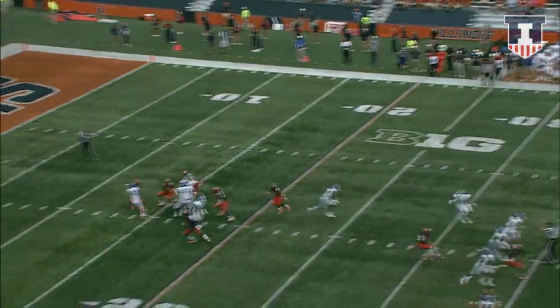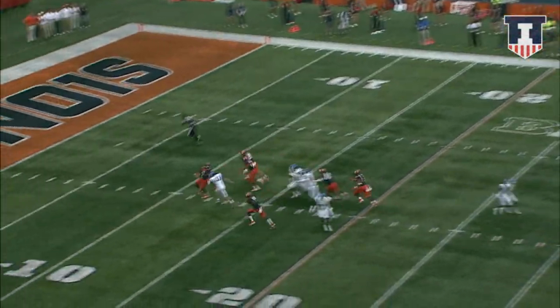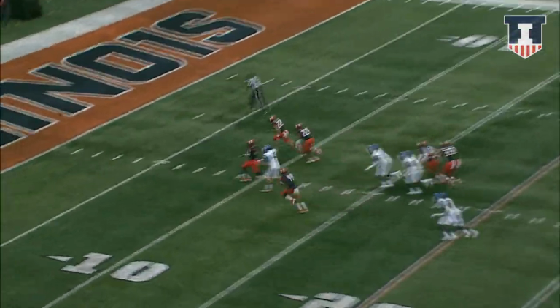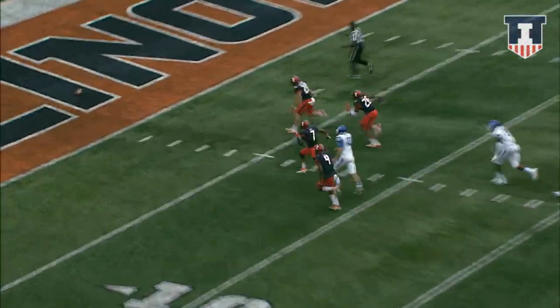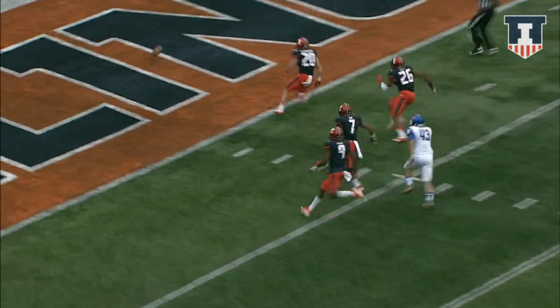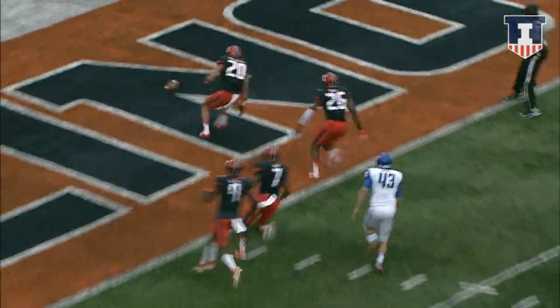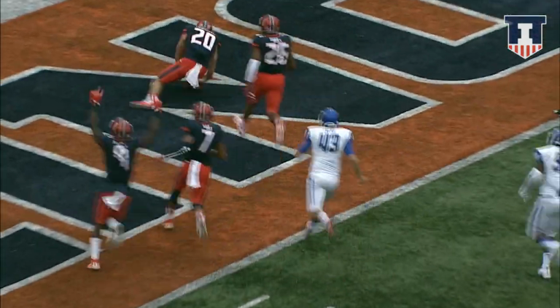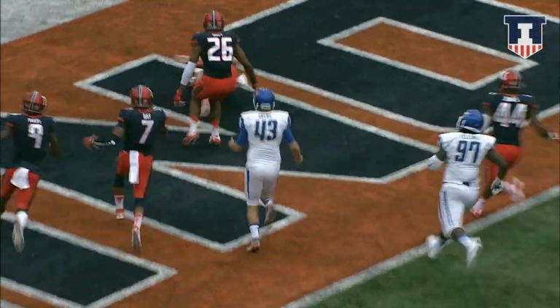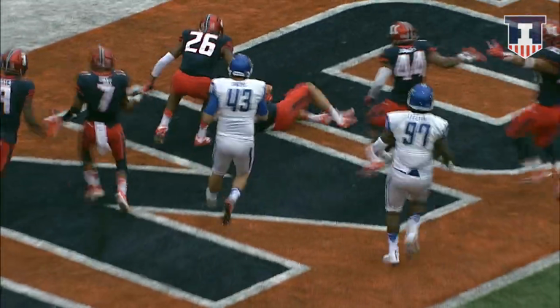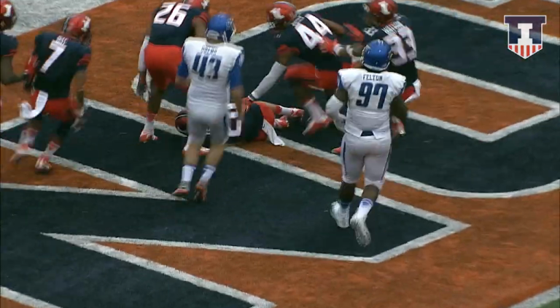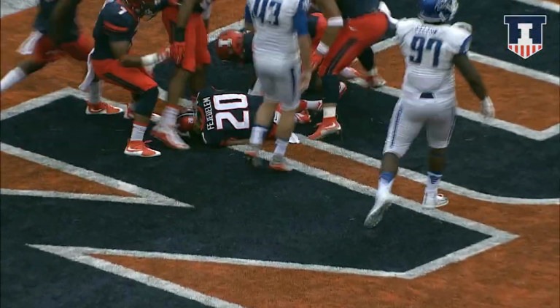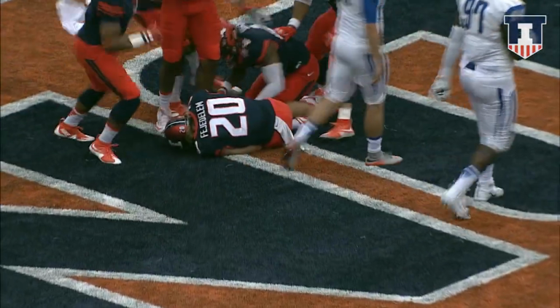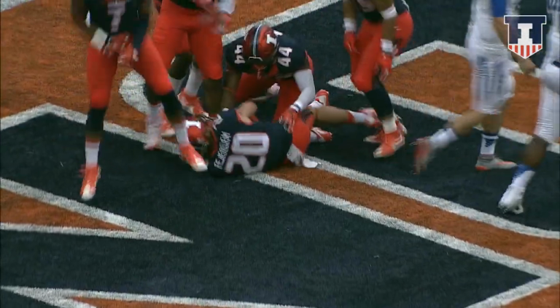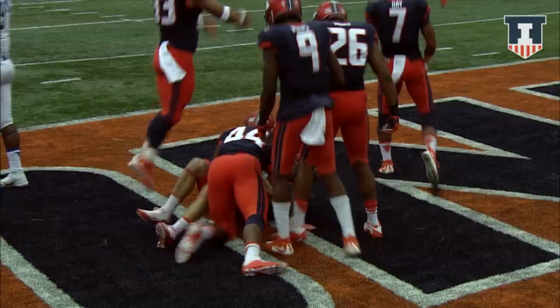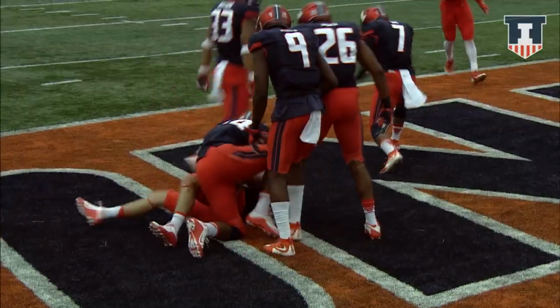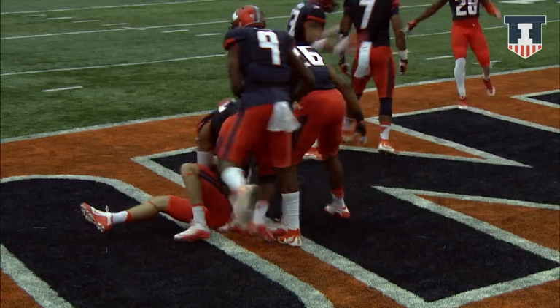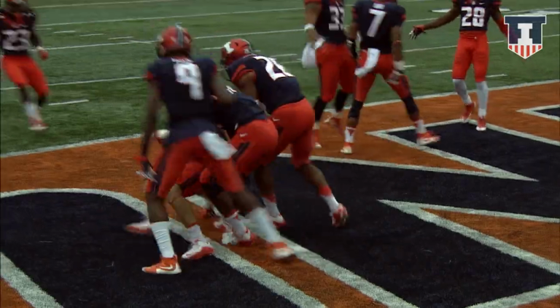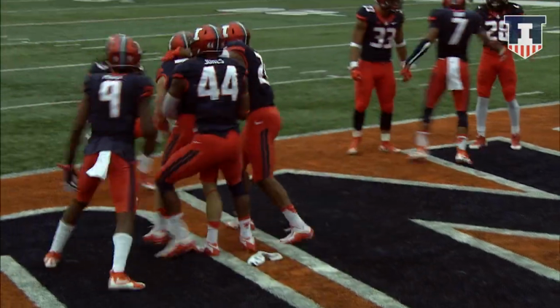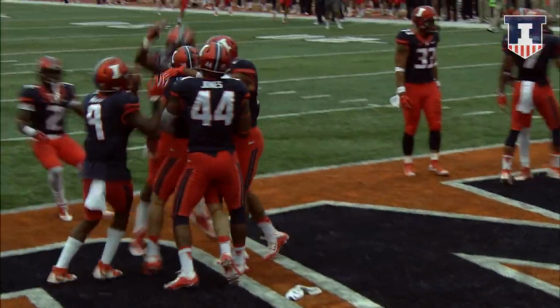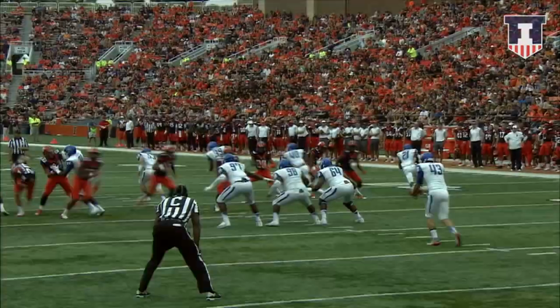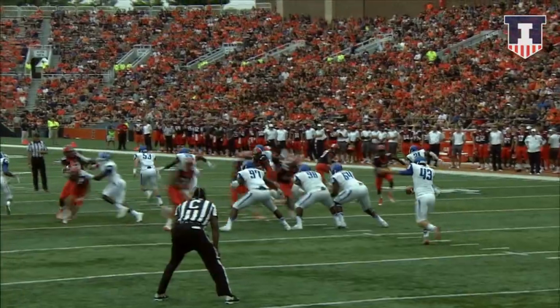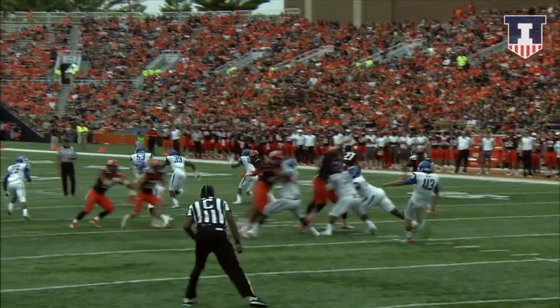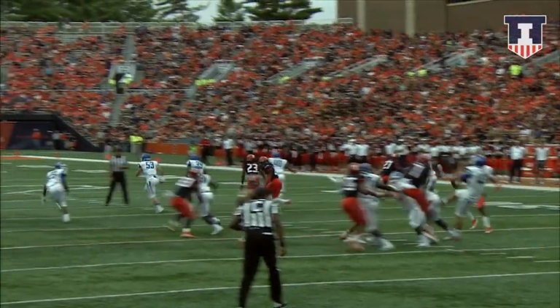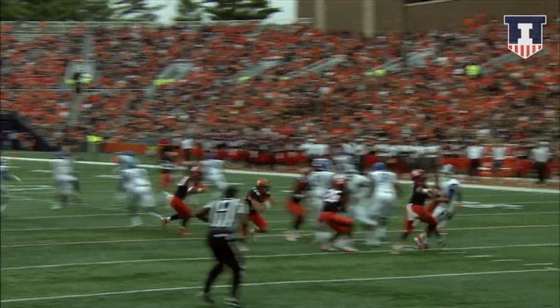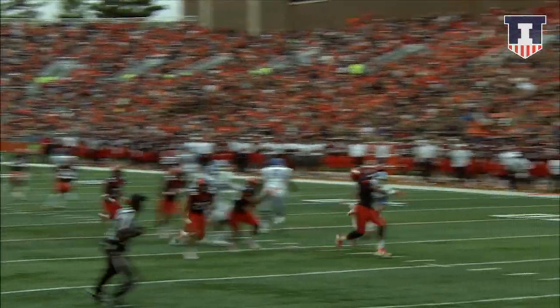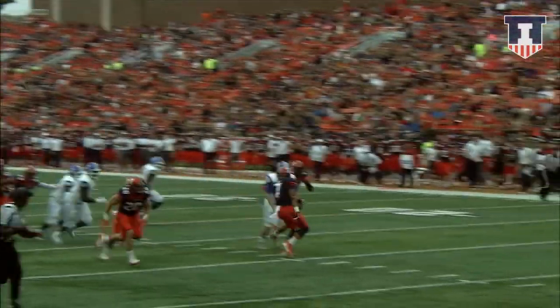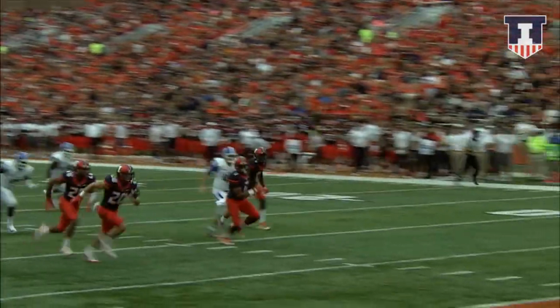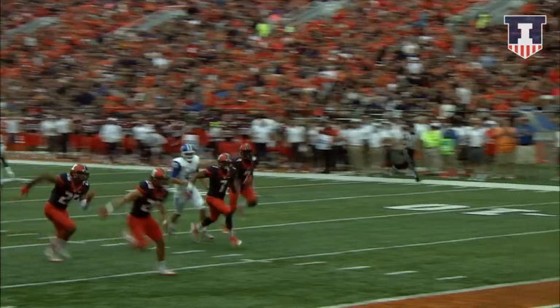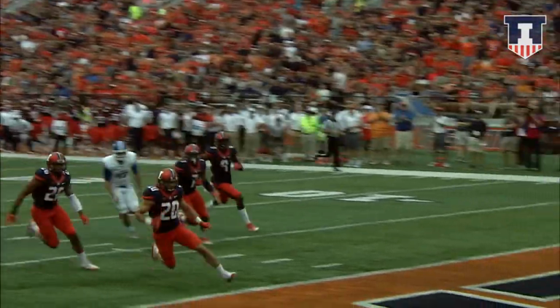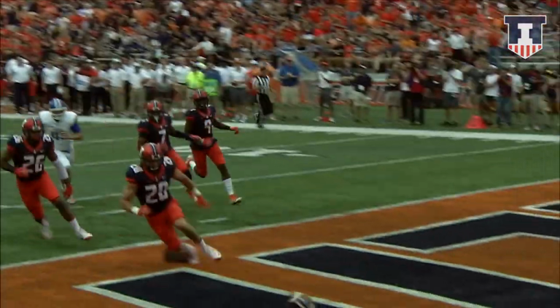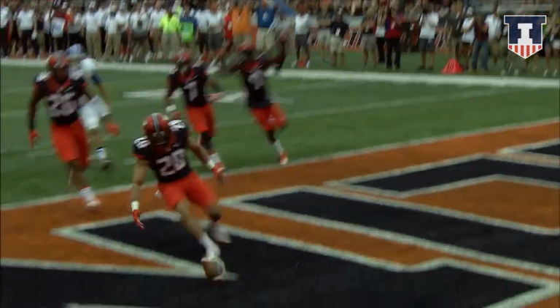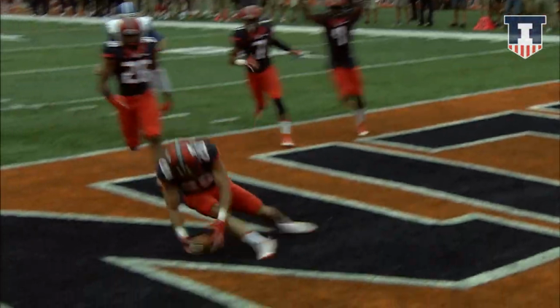Here comes the rush — got it, it's blocked! I think Day got a hand on it. The ball is loose — Fandulum falling on it in the end zone, and it's a touchdown, Illinois! Caleb Day blocked it, Fandulum fell on it for the touchdown.